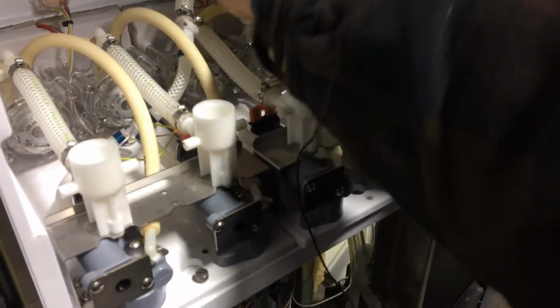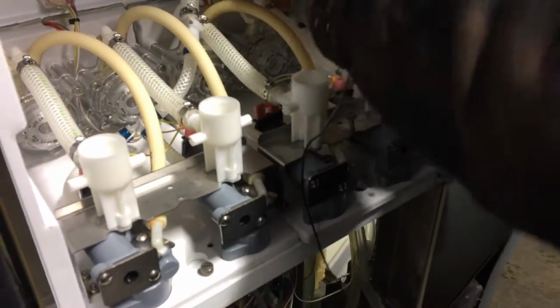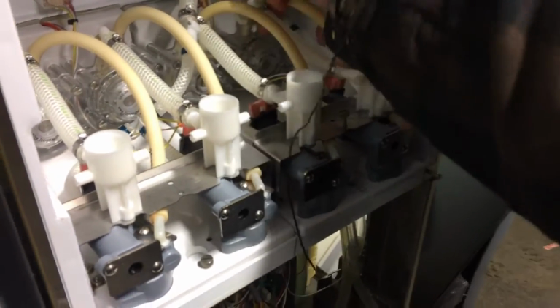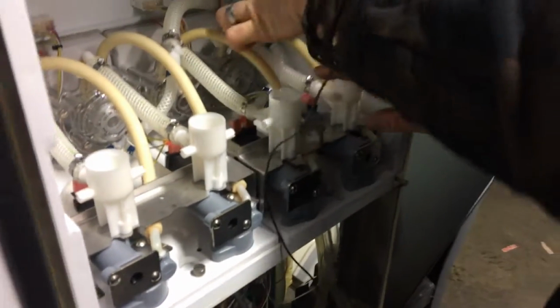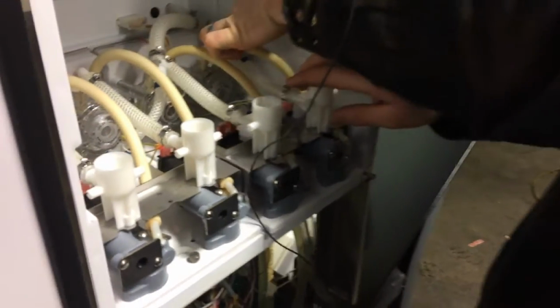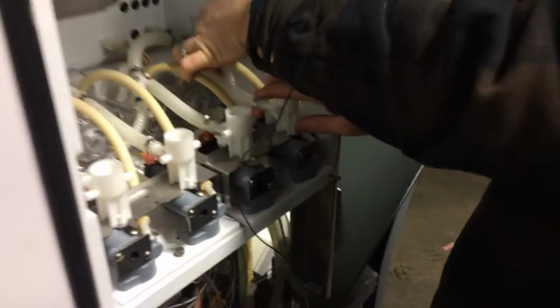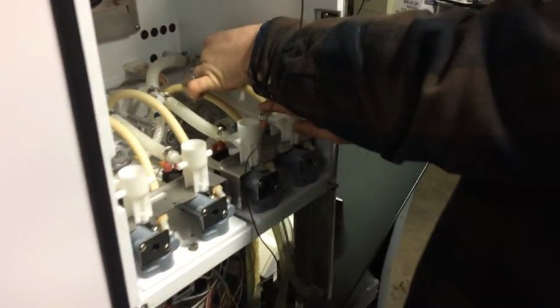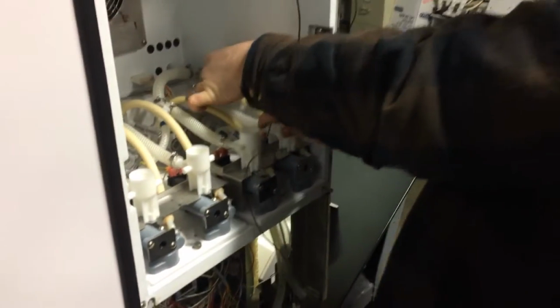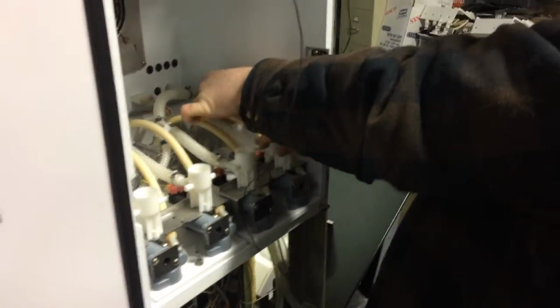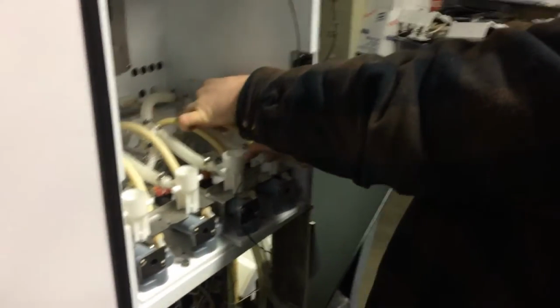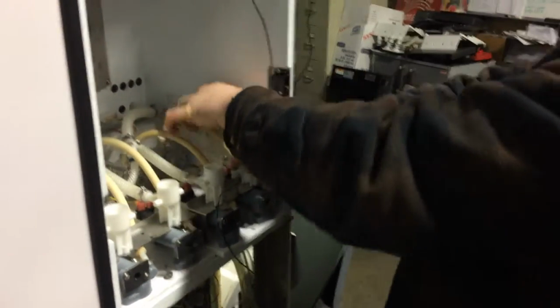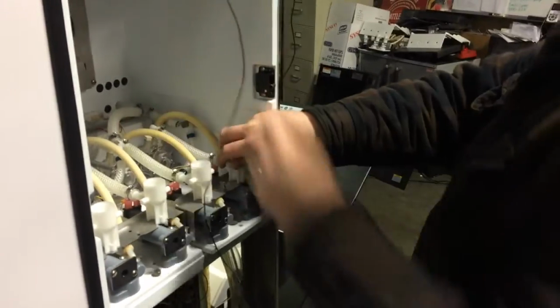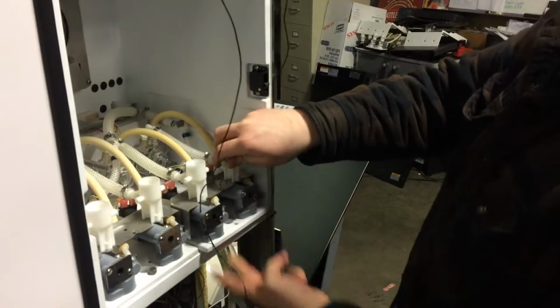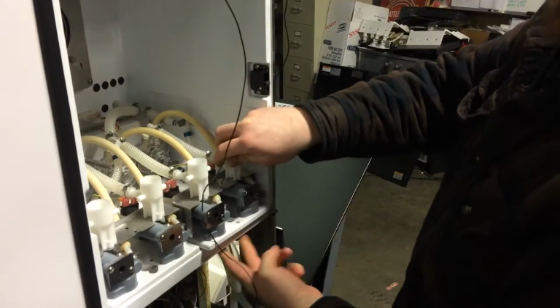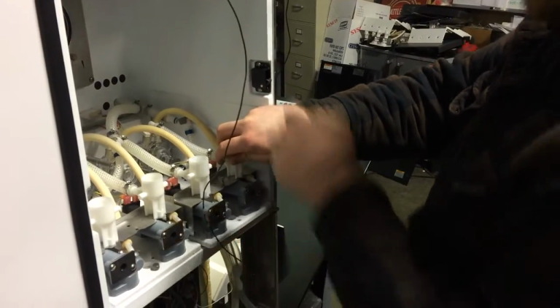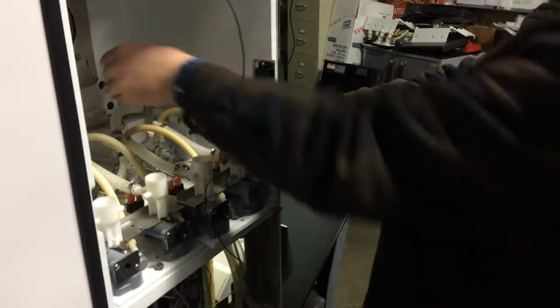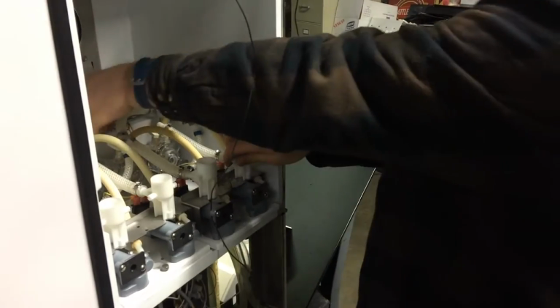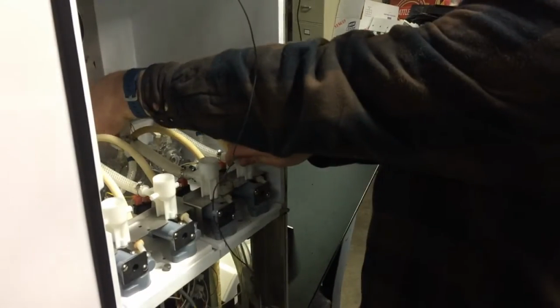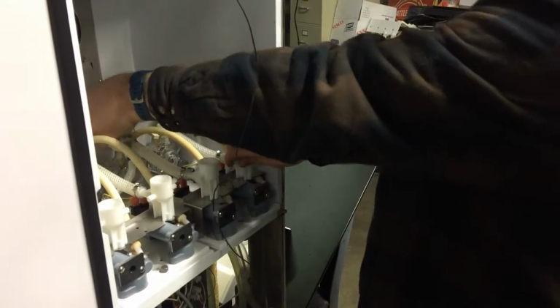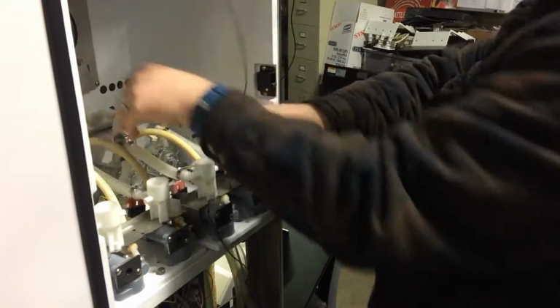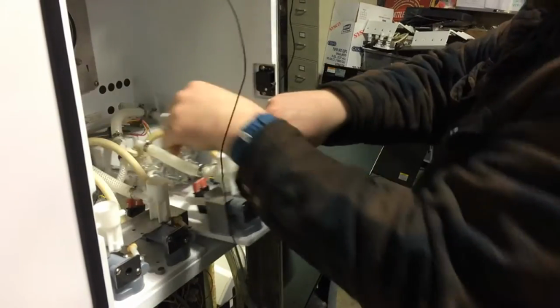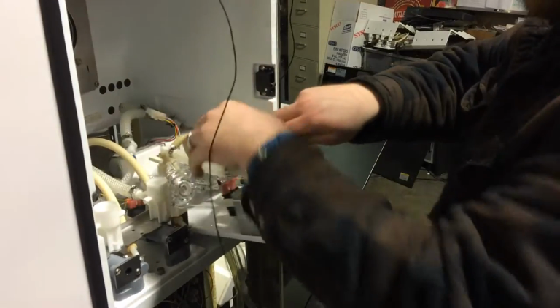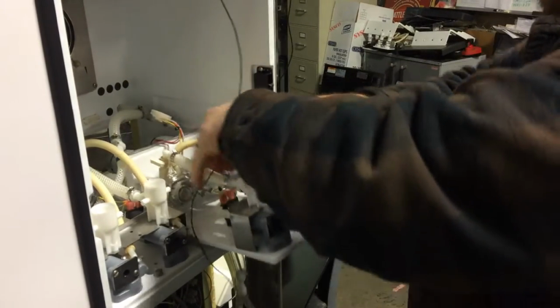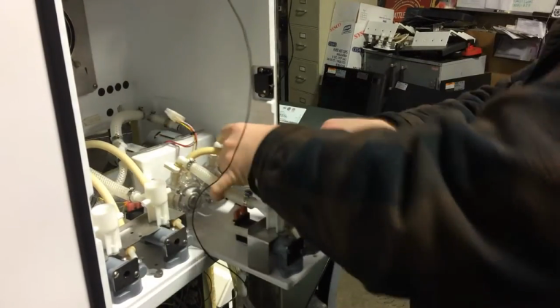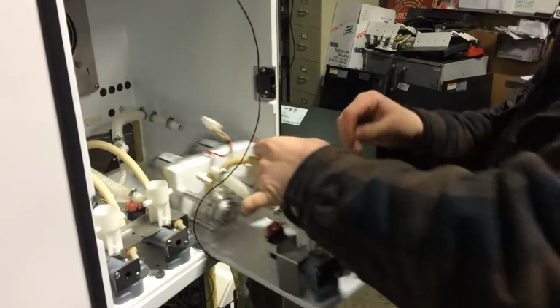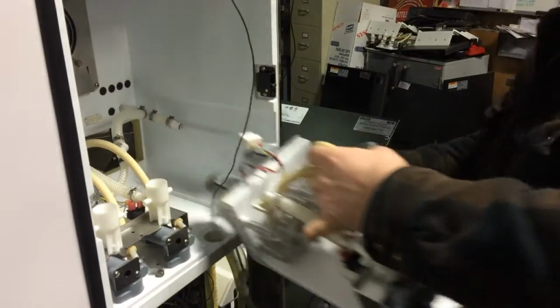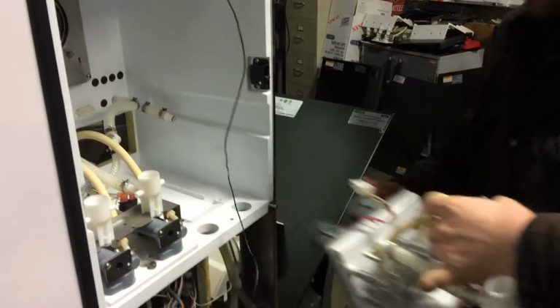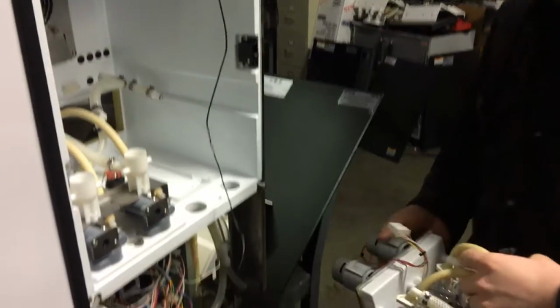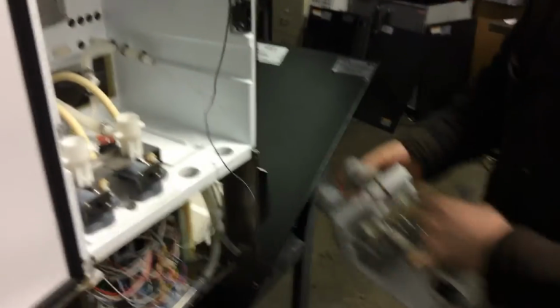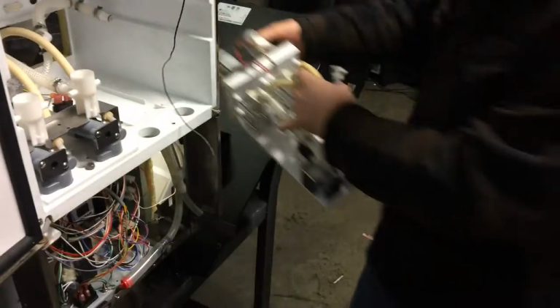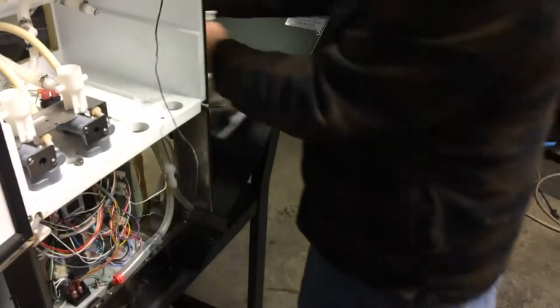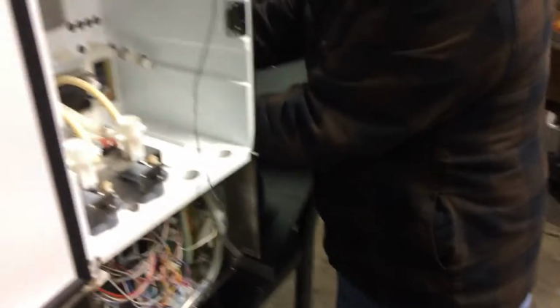Easiest thing to do is go ahead and just remove the entire thing. I've already got my nozzles taken out so that makes this easier for me. We'll just set that aside for now.